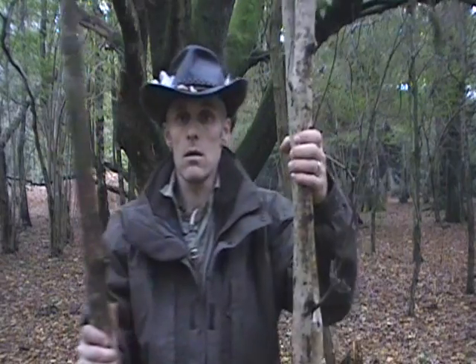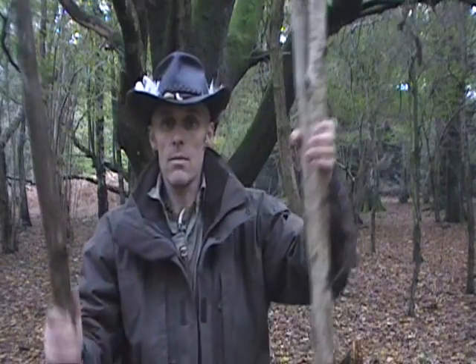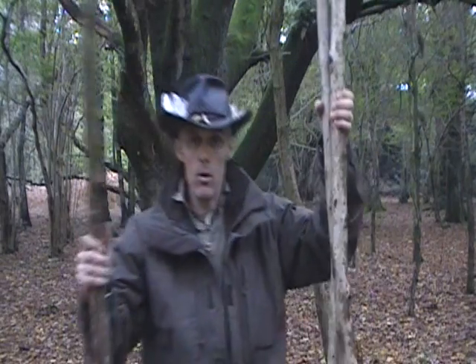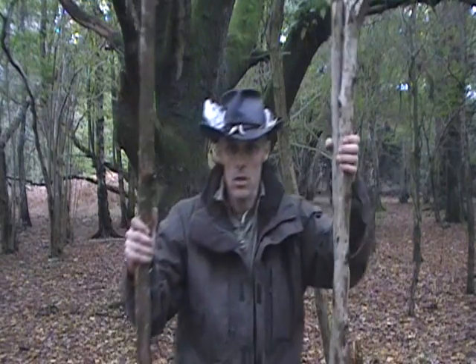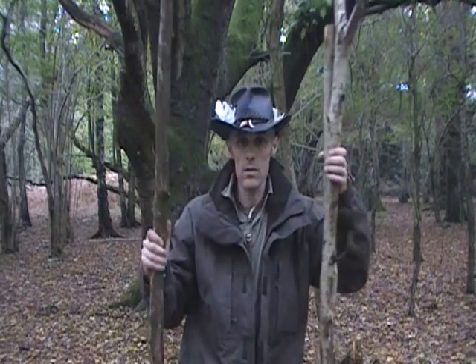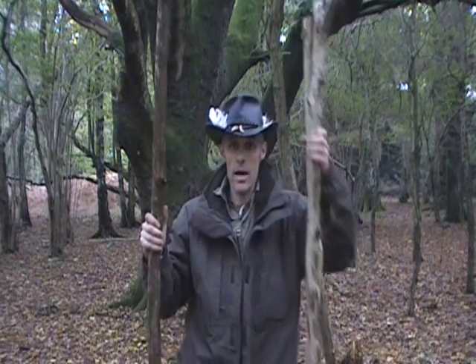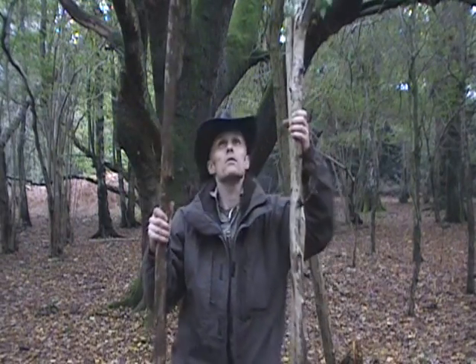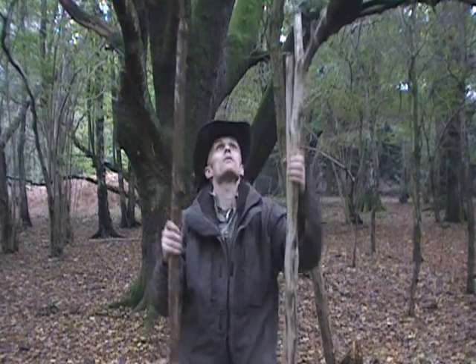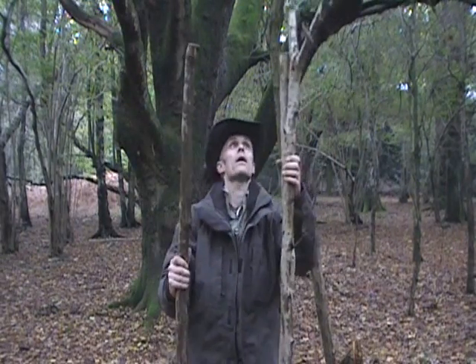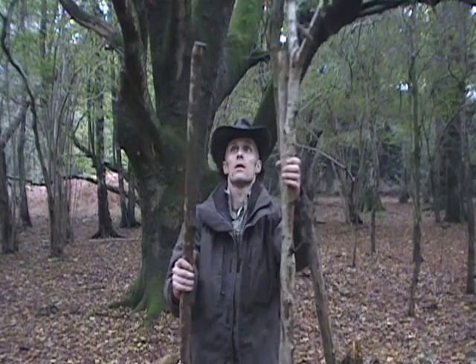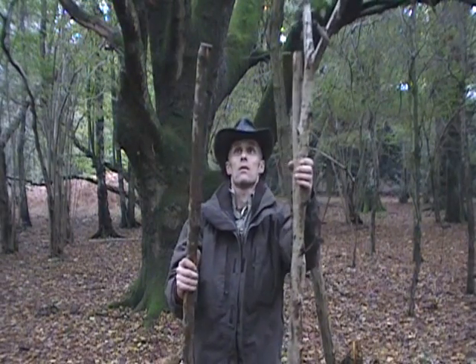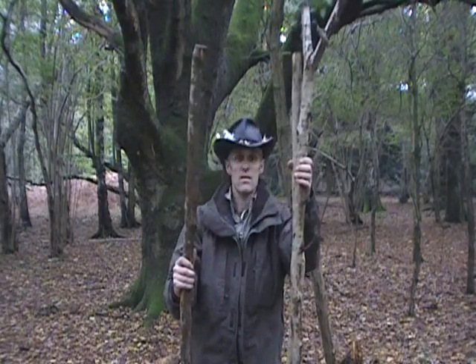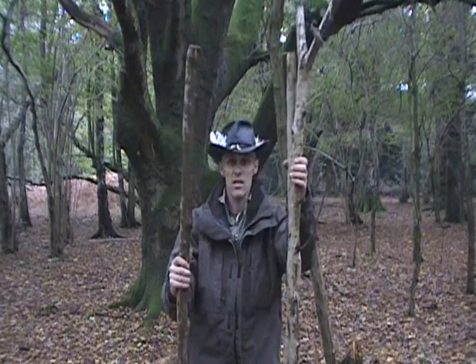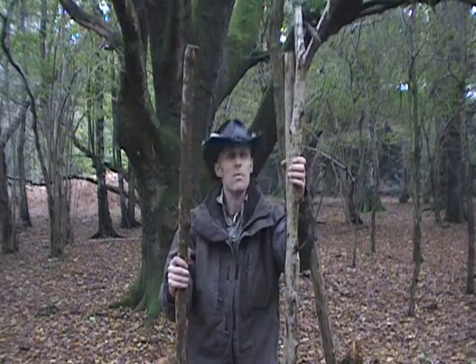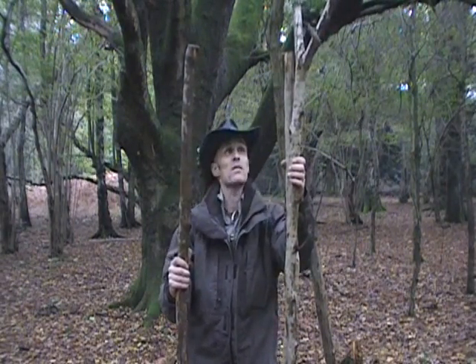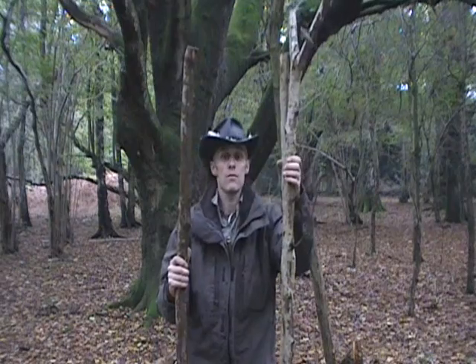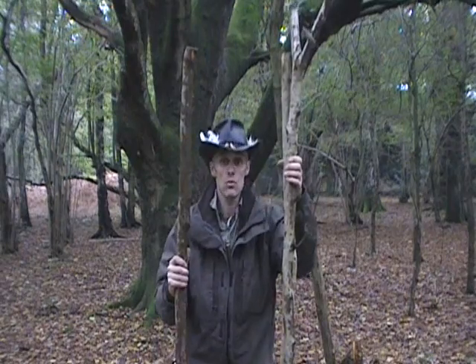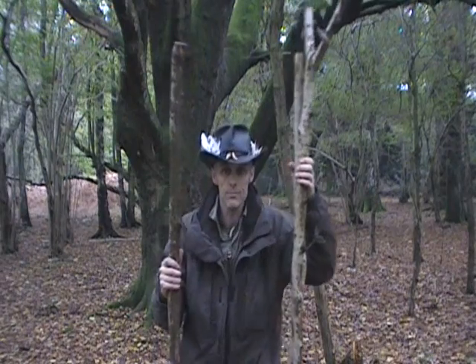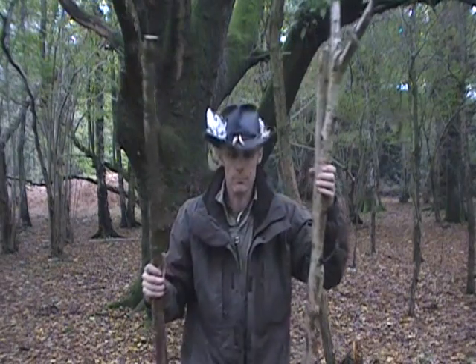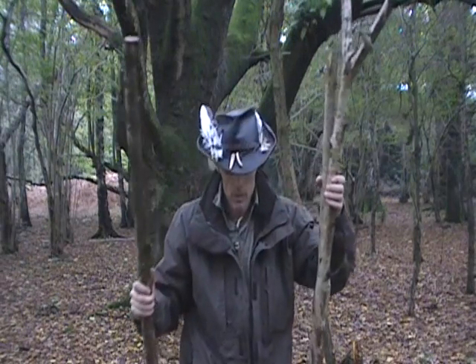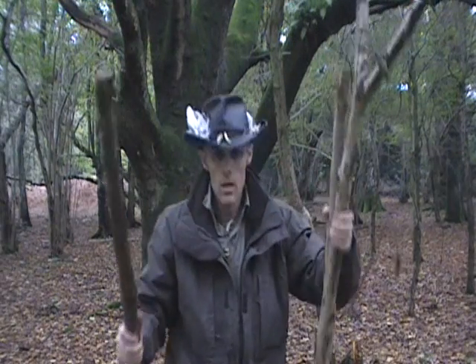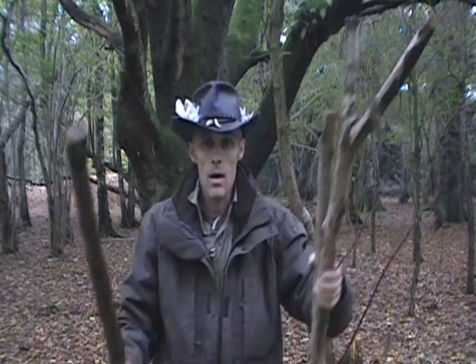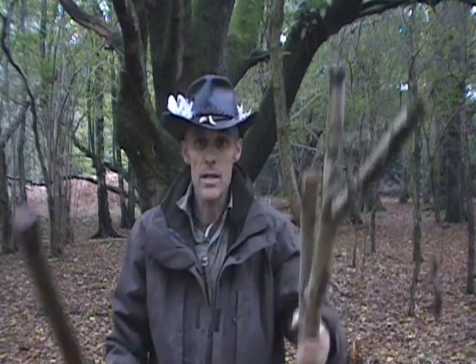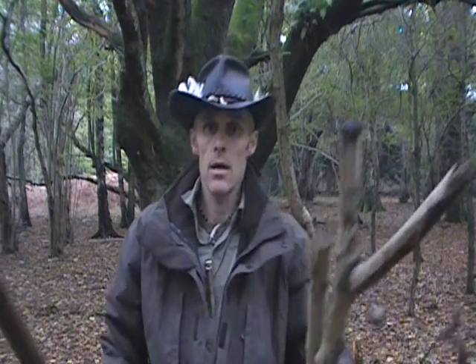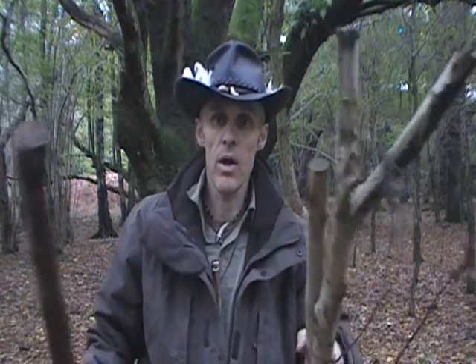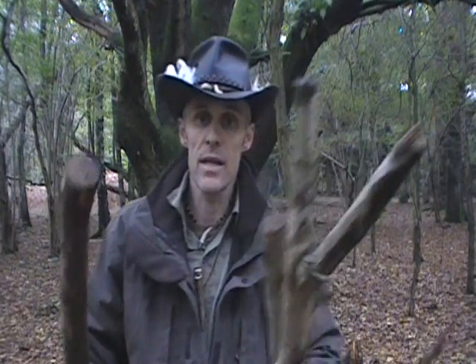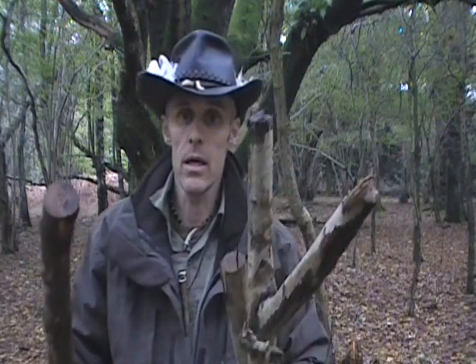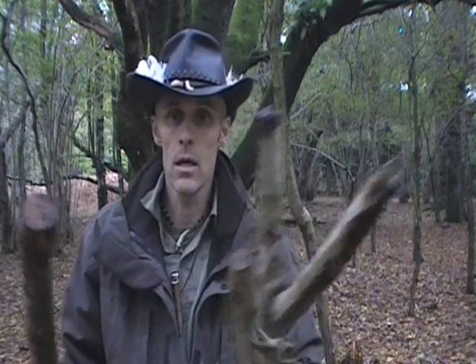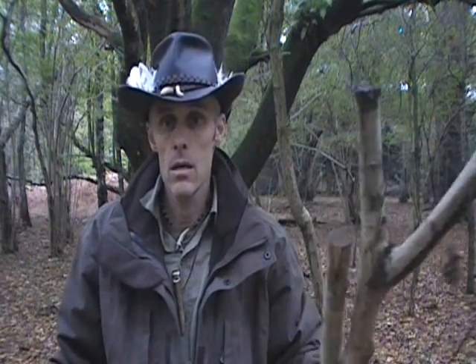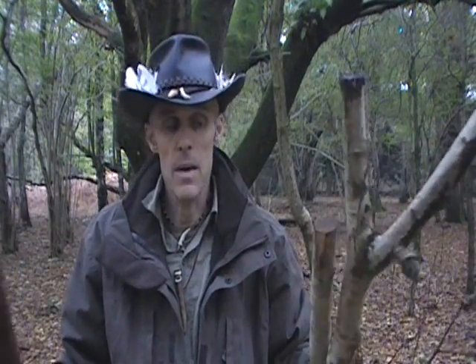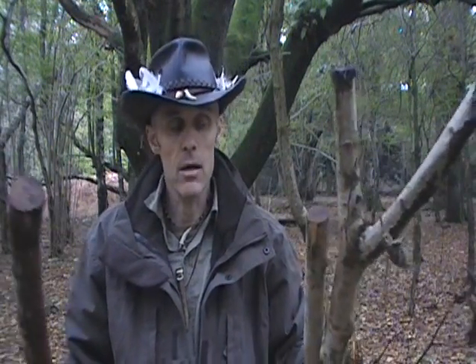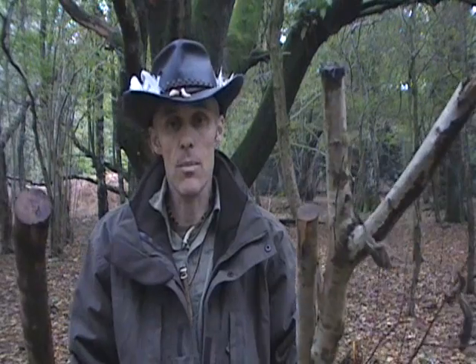So here are my poles — about six, maybe six and a half foot tall. And we need to bind these together to make a tripod.